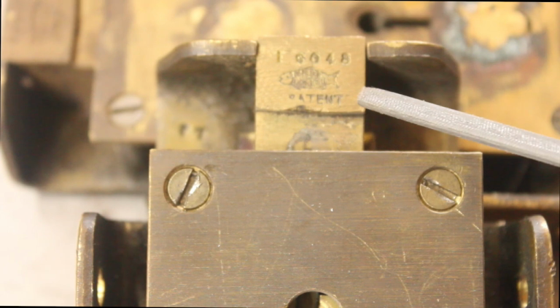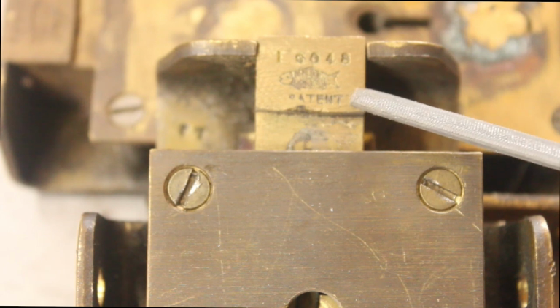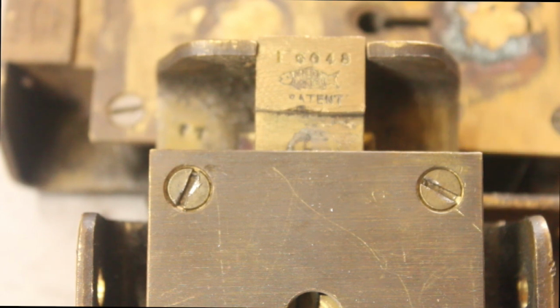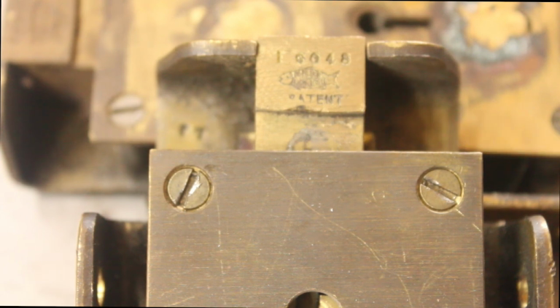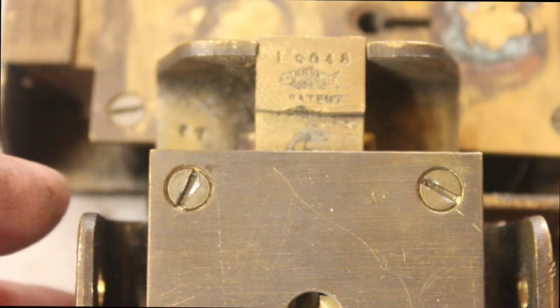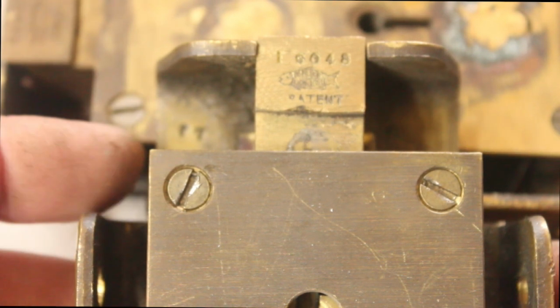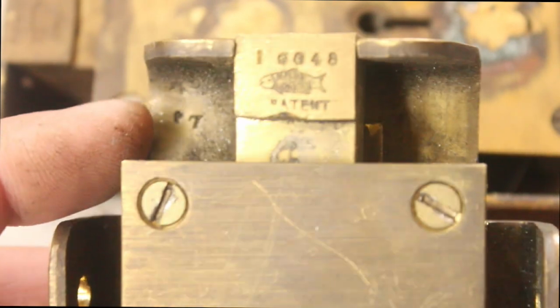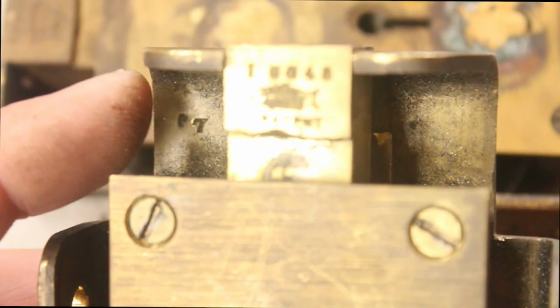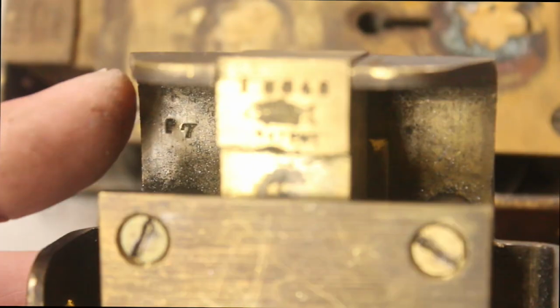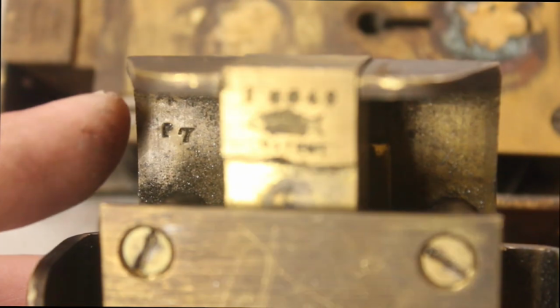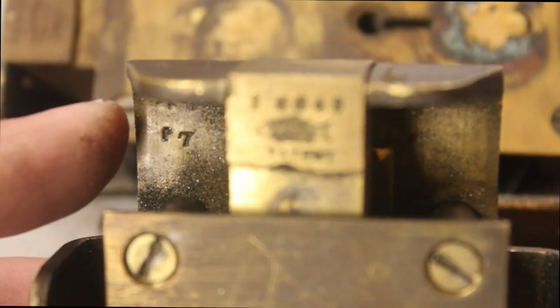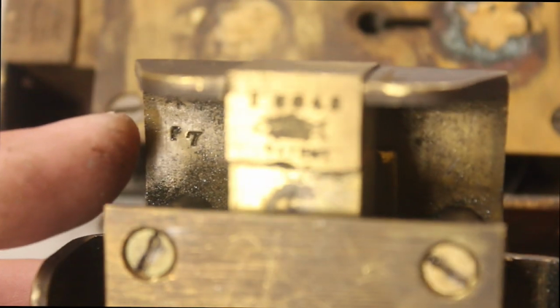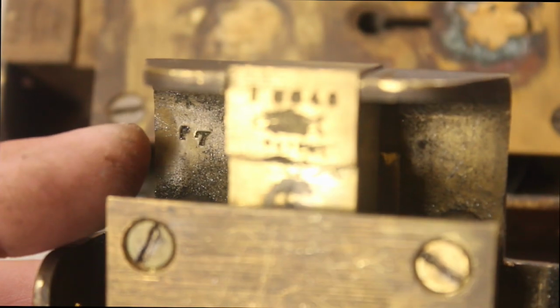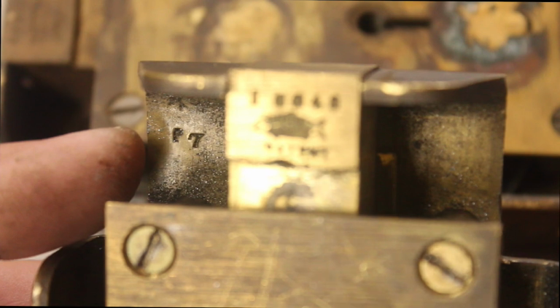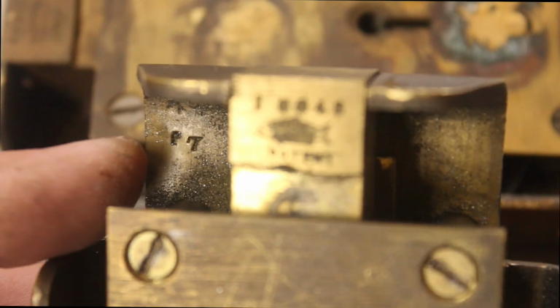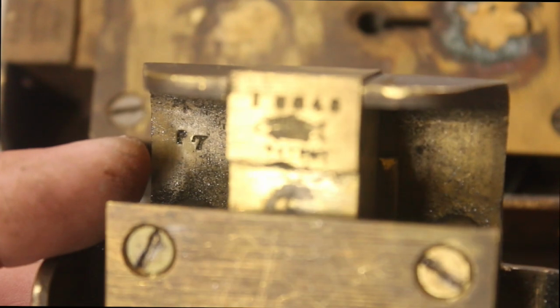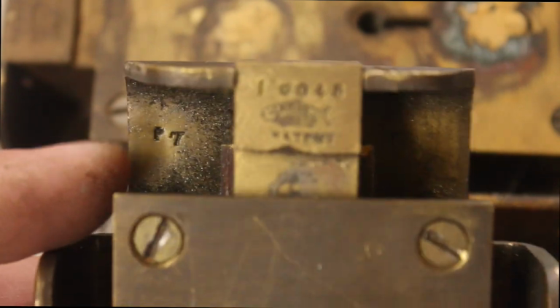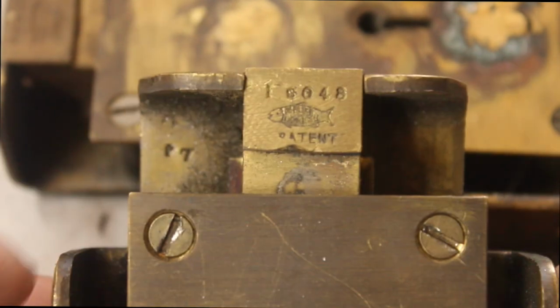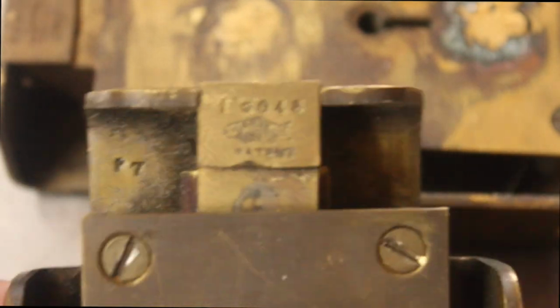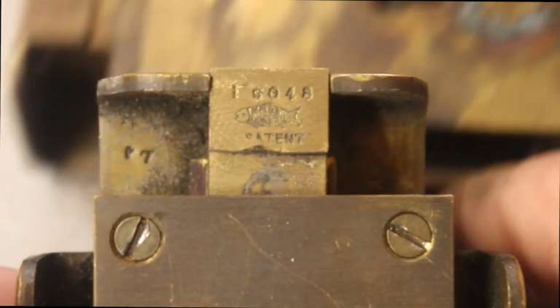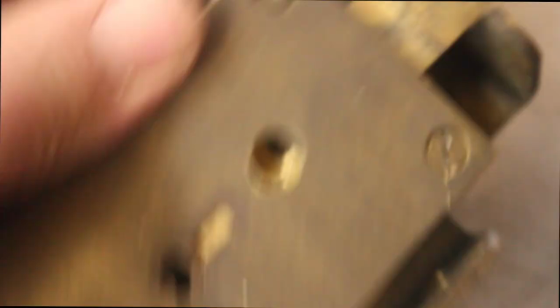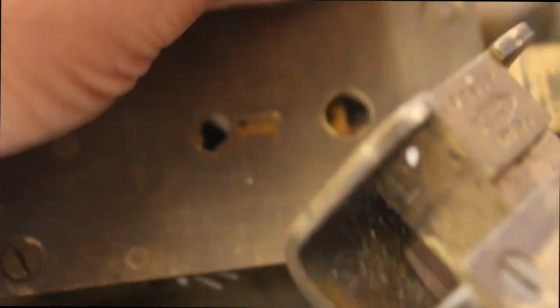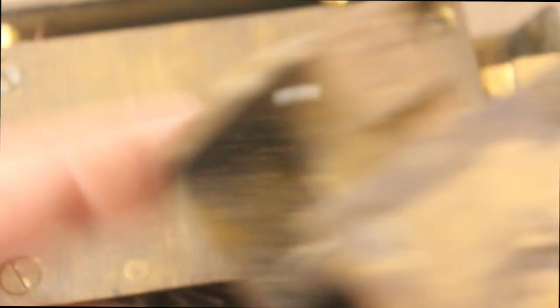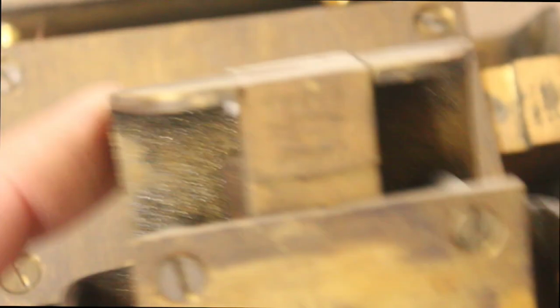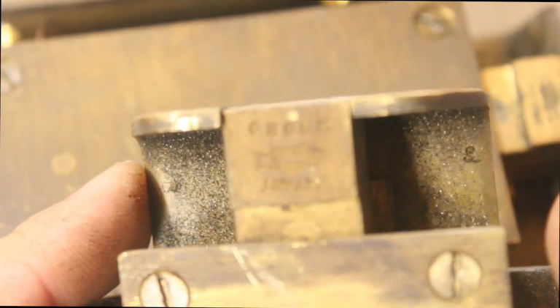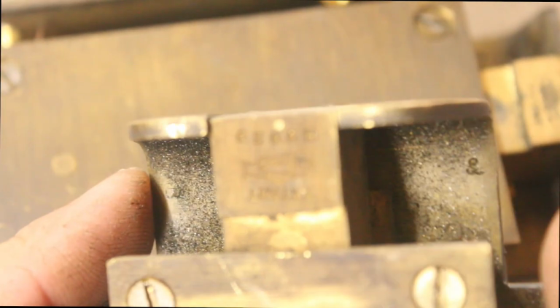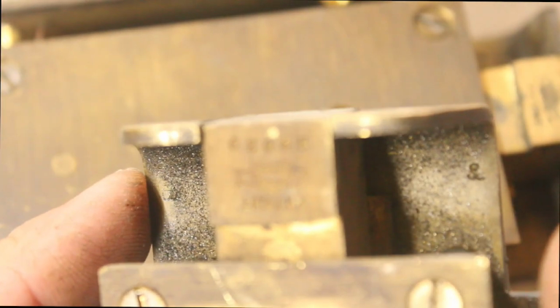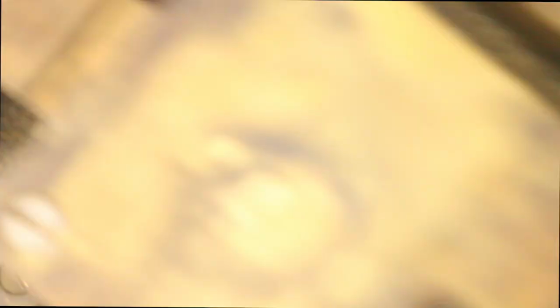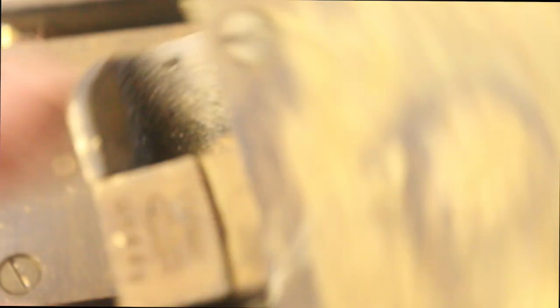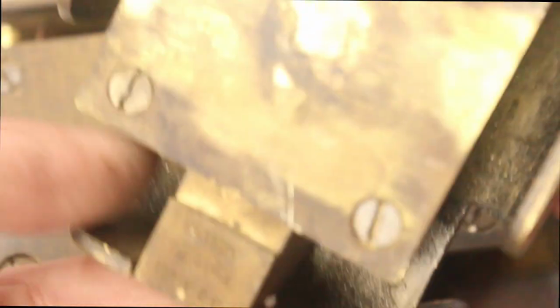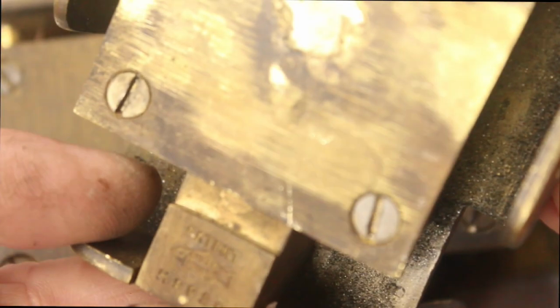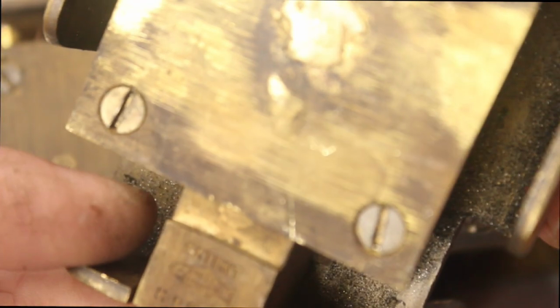This fish logo — if you know who that is, maybe you could leave a comment. It's got some very very small words there I can't read; I need to get a light and a magnifying glass to try and work that out.